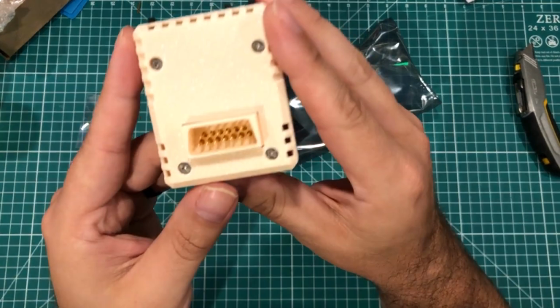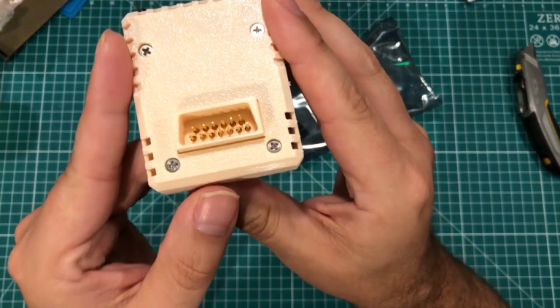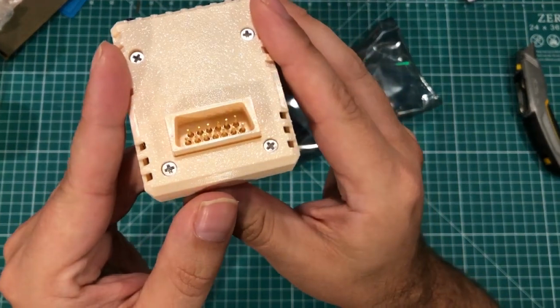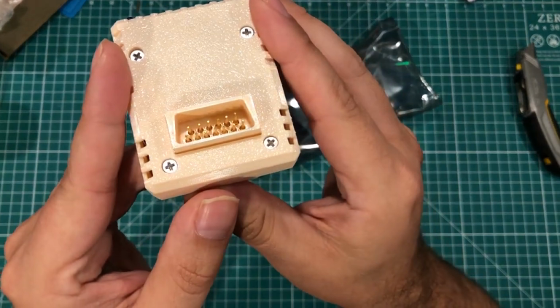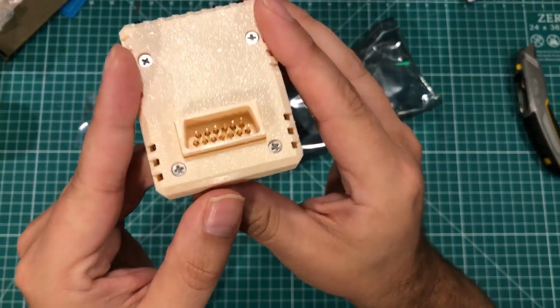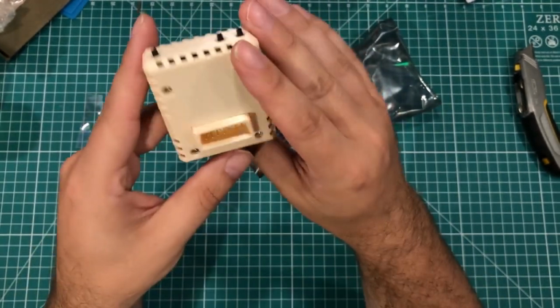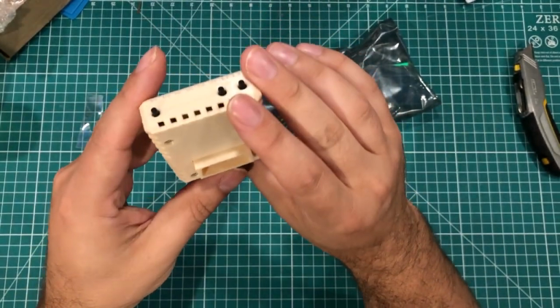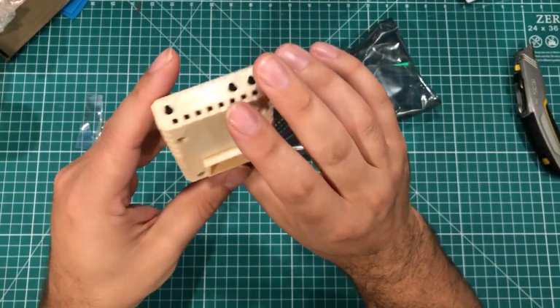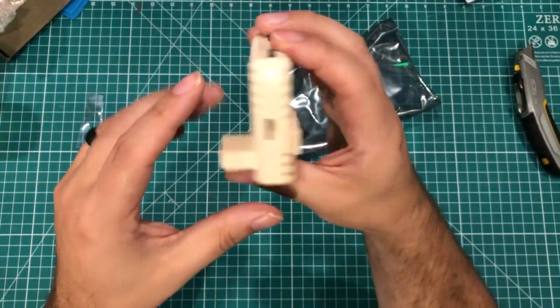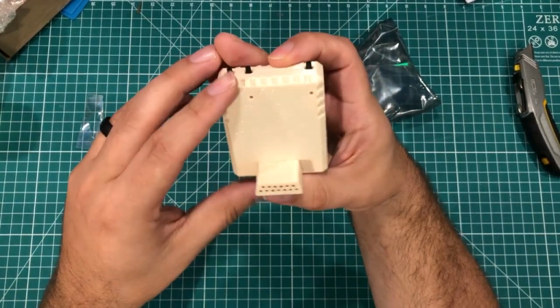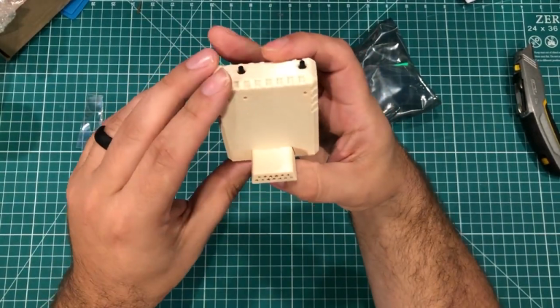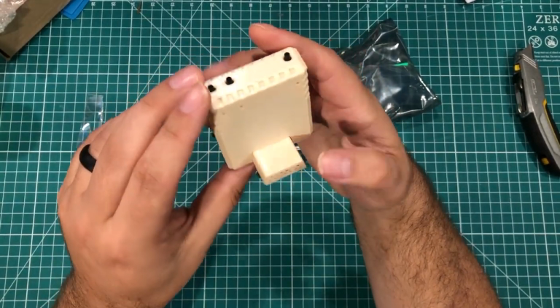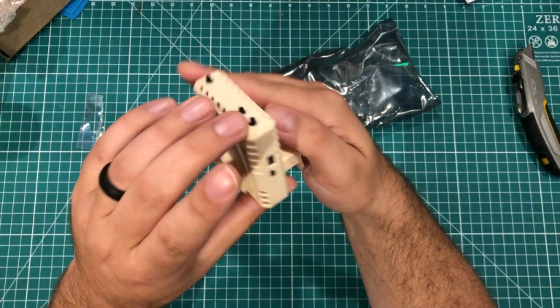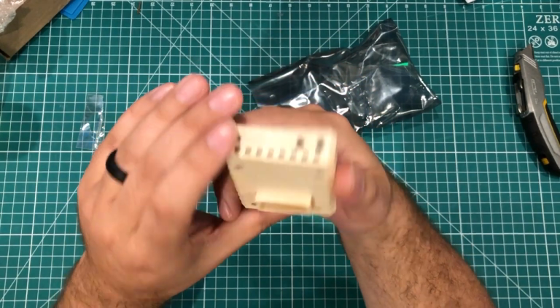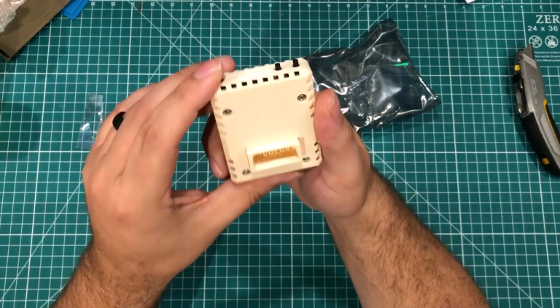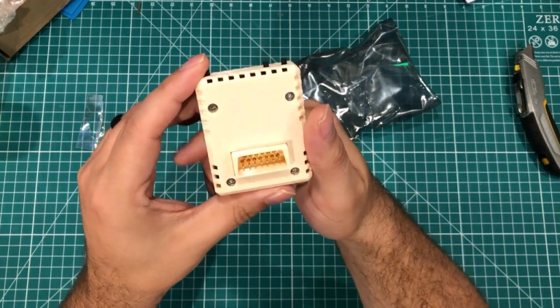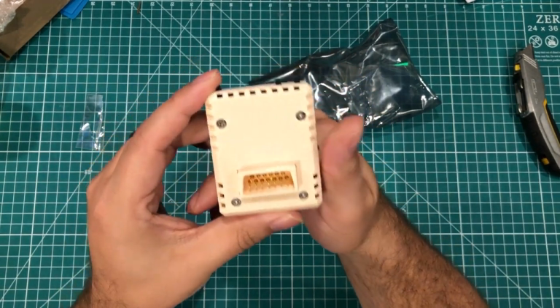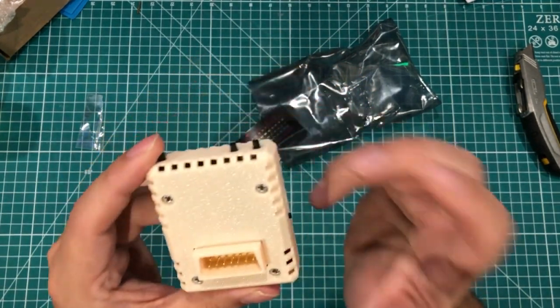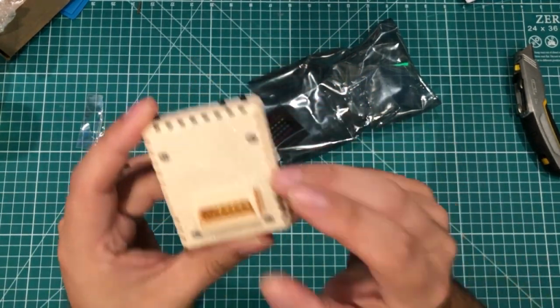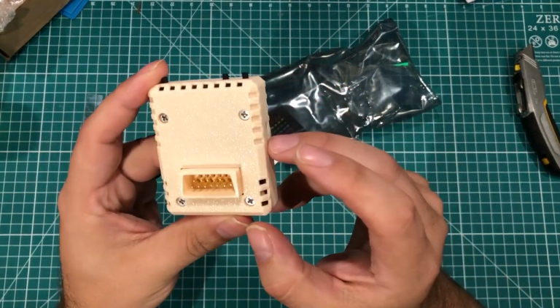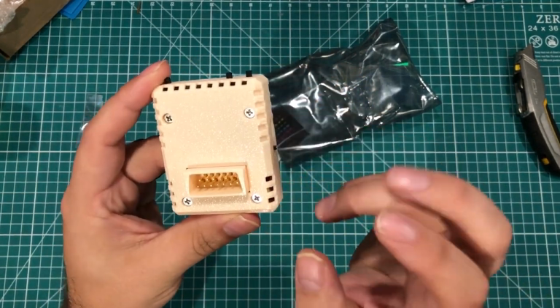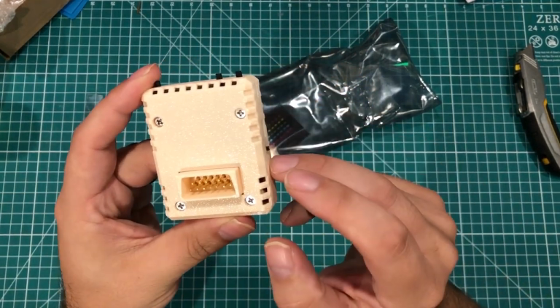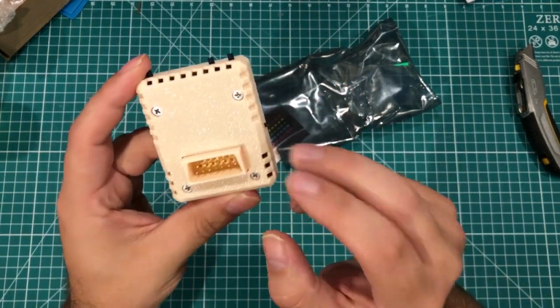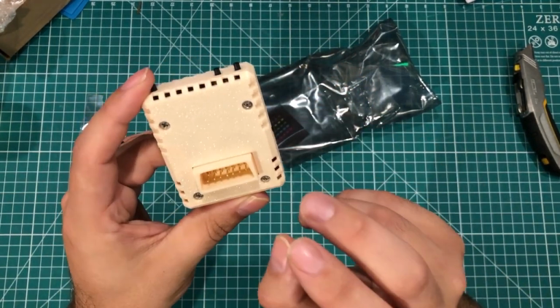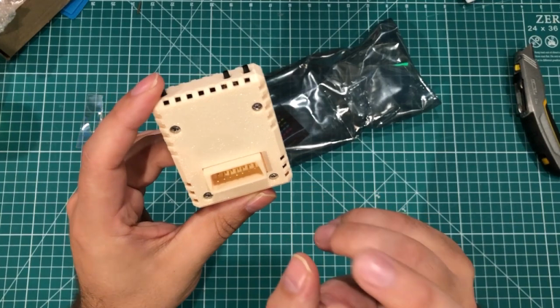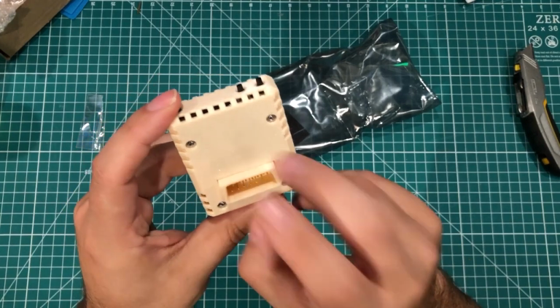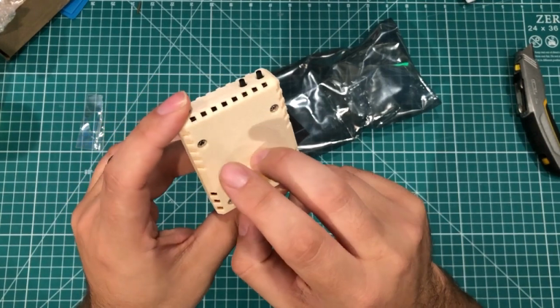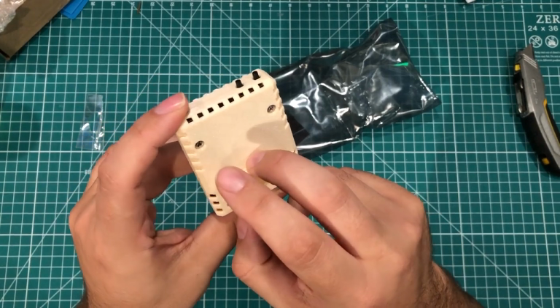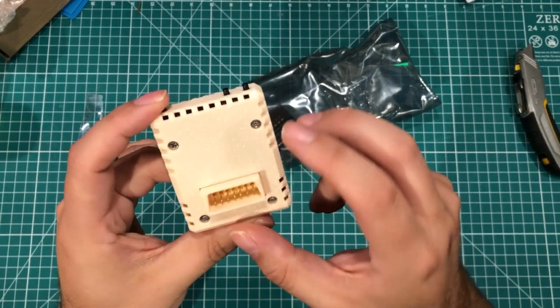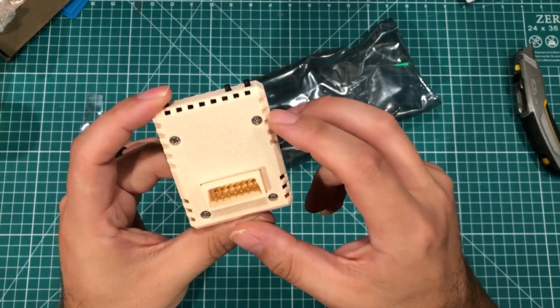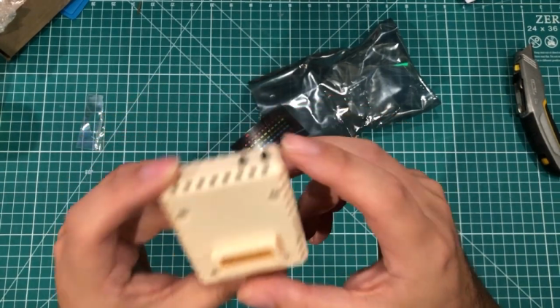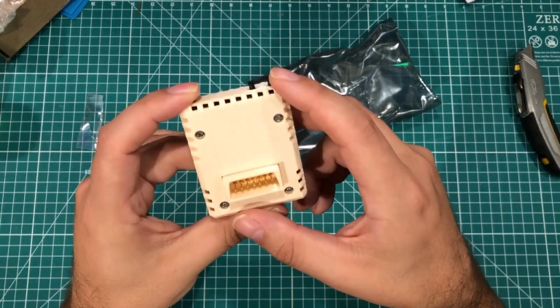These pins look a little bit crooked, but I can definitely fix that. I don't know enough about this device to give it a full review yet, but I'm going to do that and then give you a more detailed breakdown.